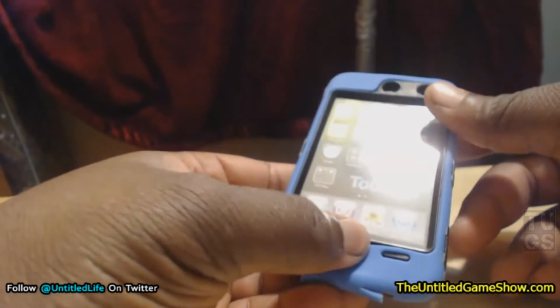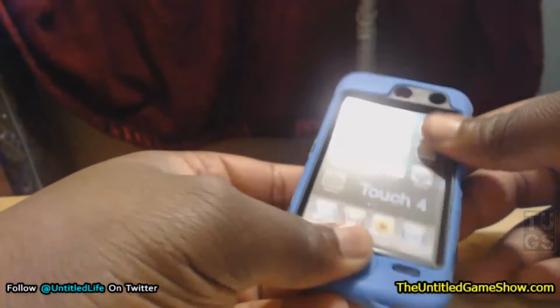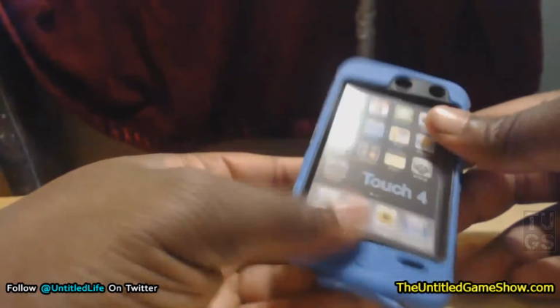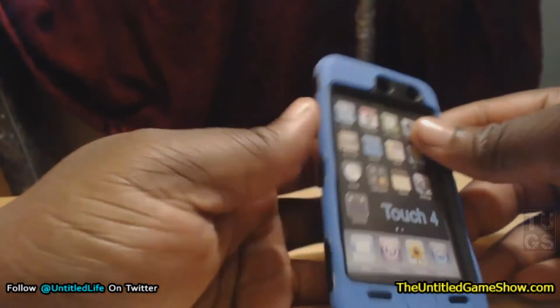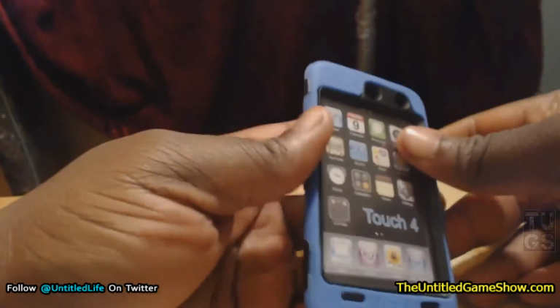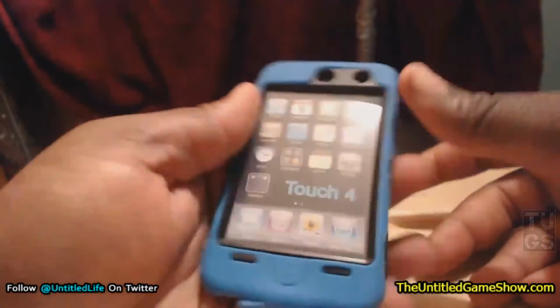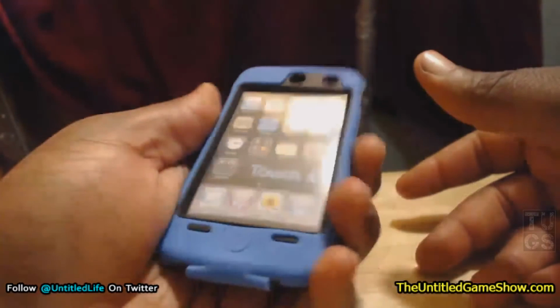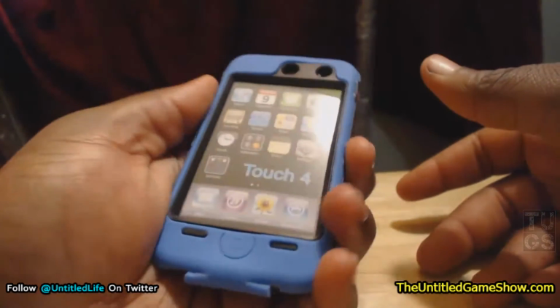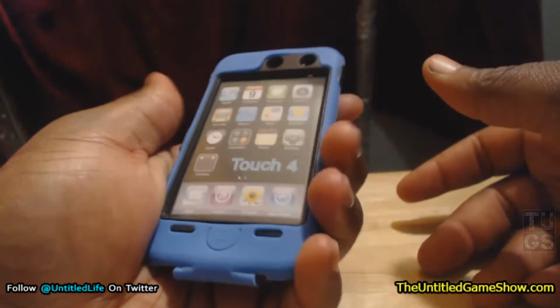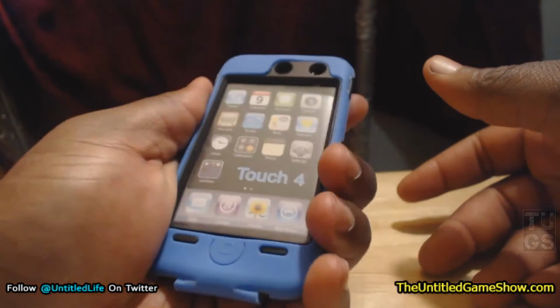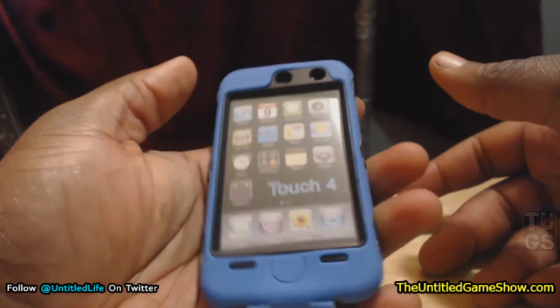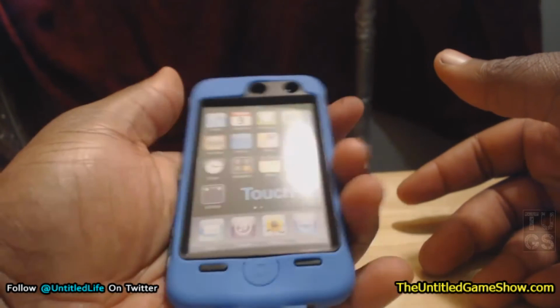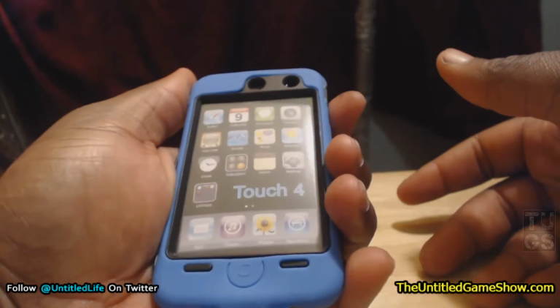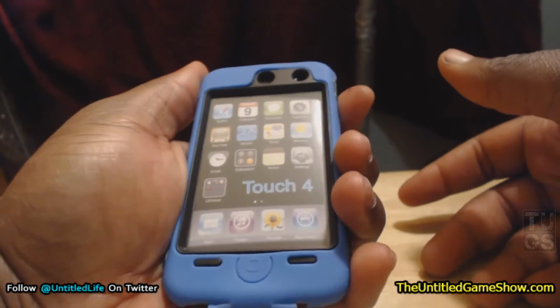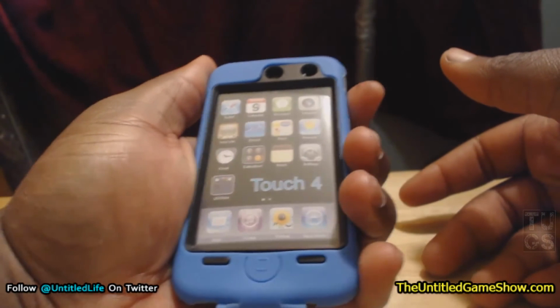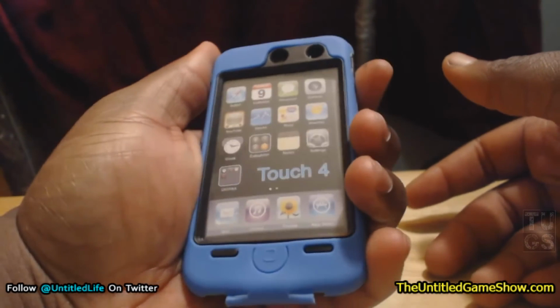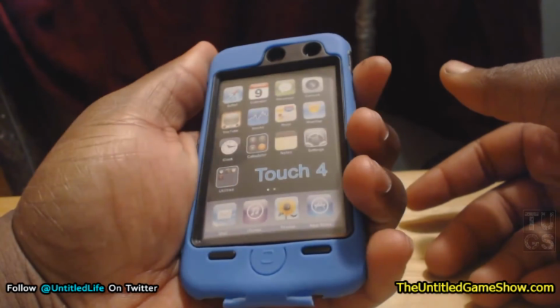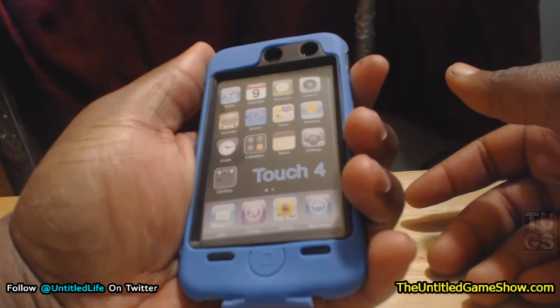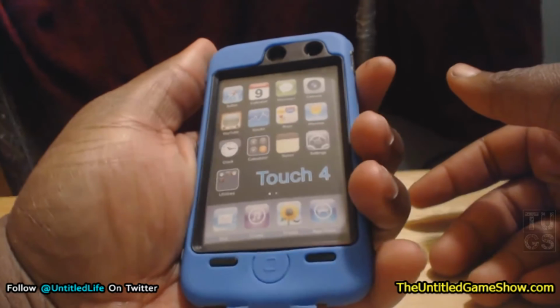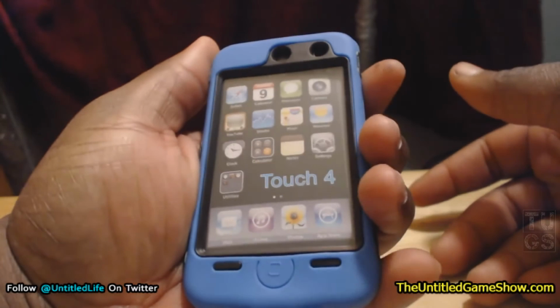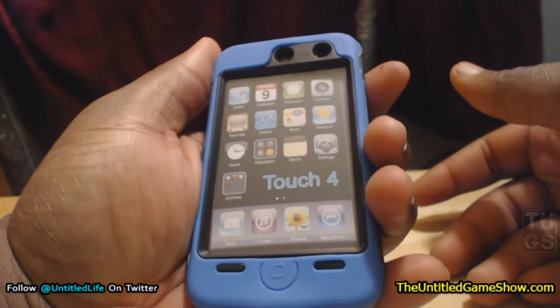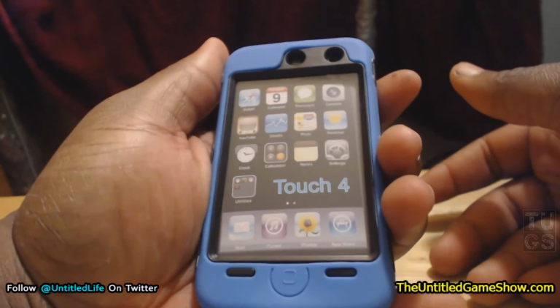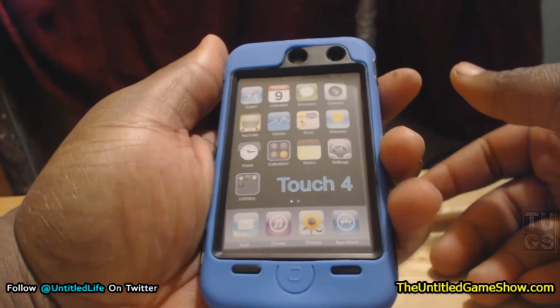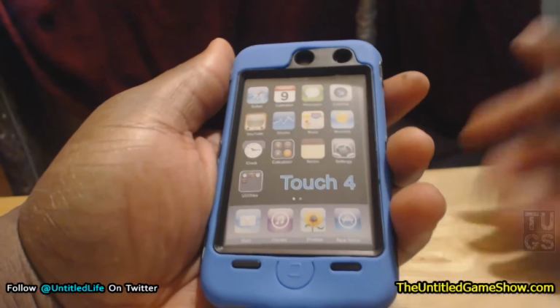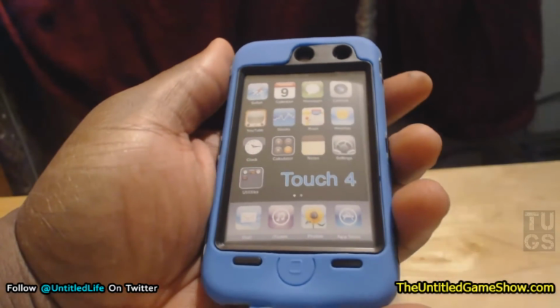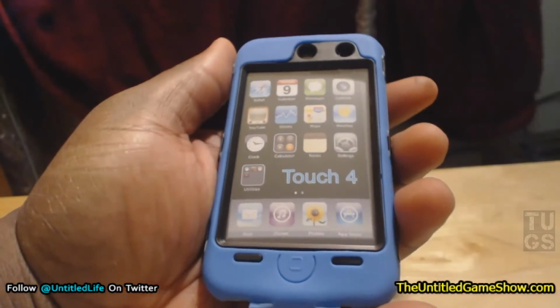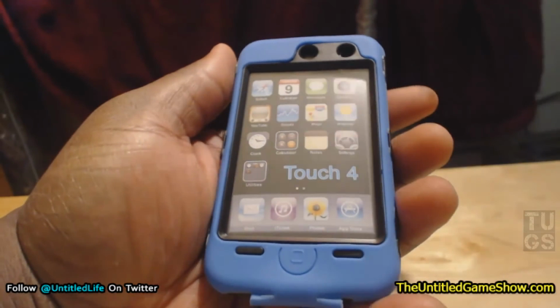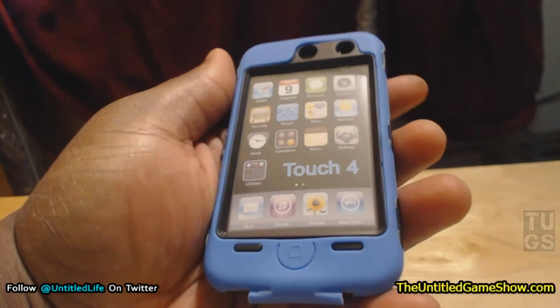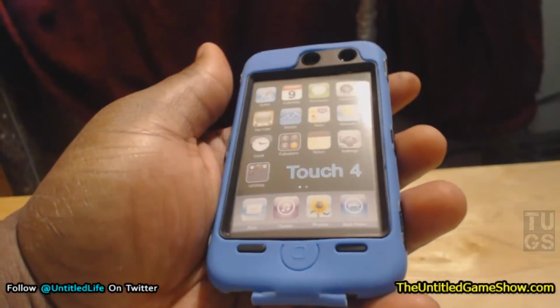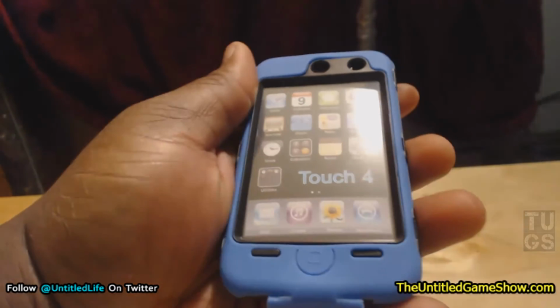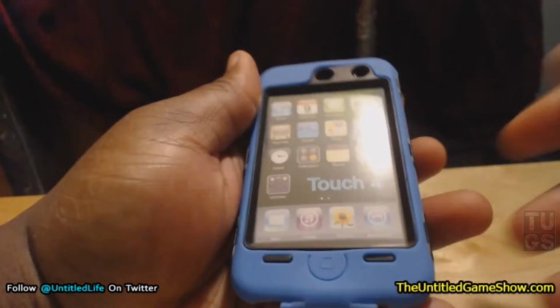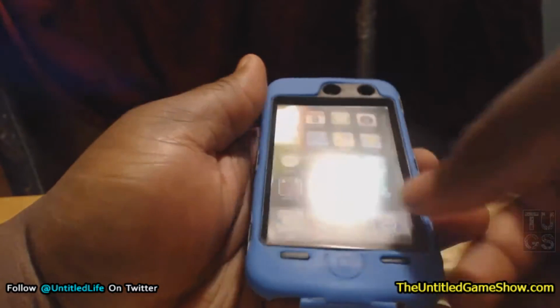But it feels good and that's what I like. I like having hard cases for my devices. I have one for my phone. I should have always gotten one for the iPod as well.